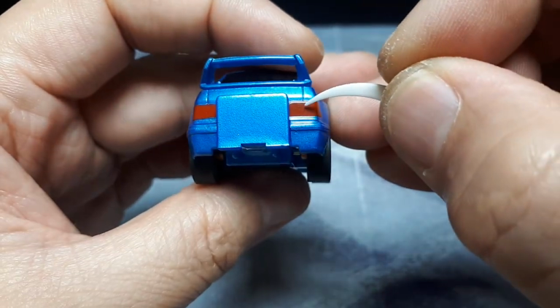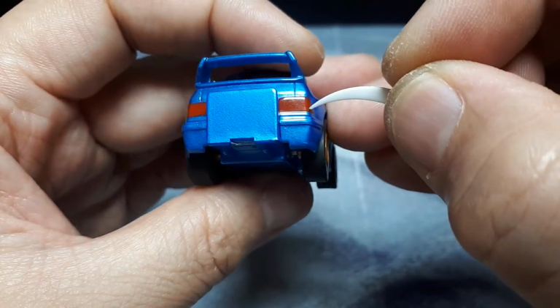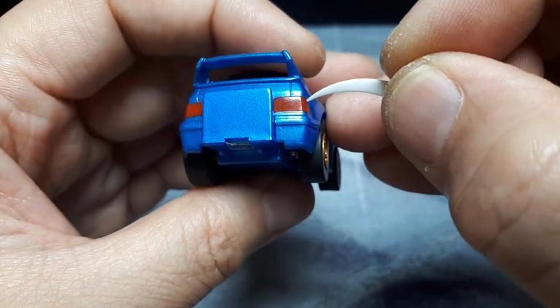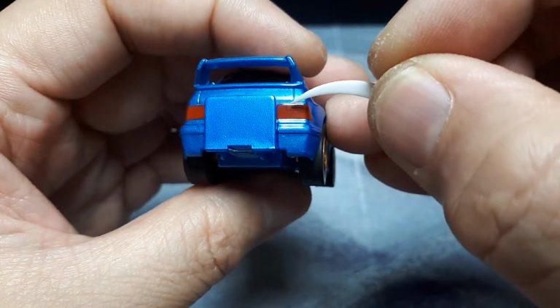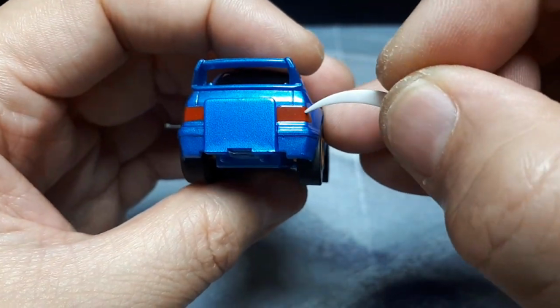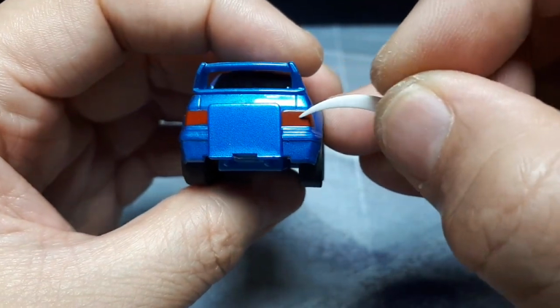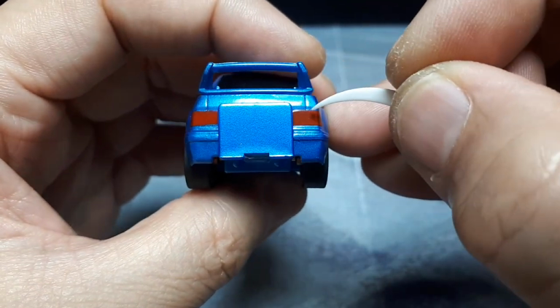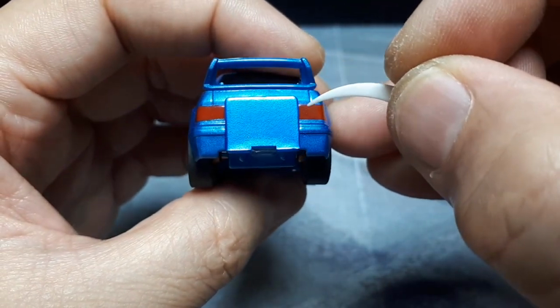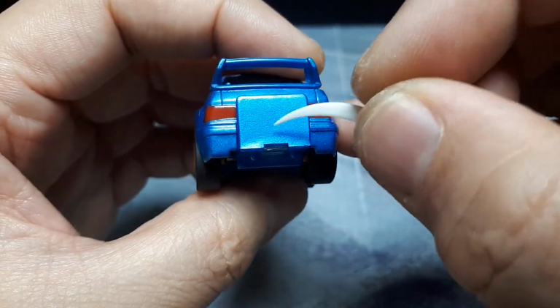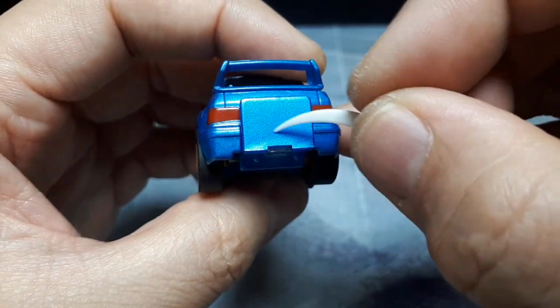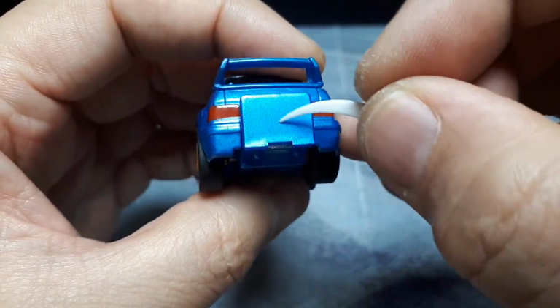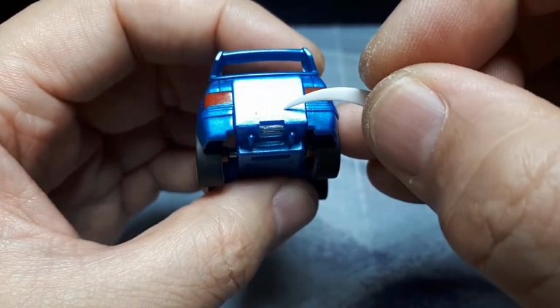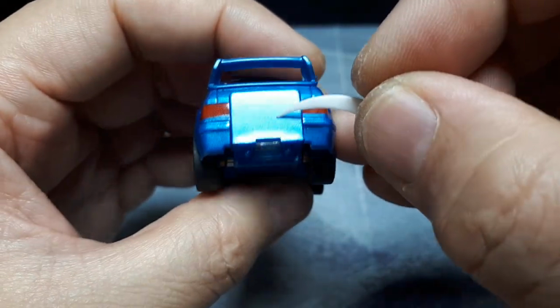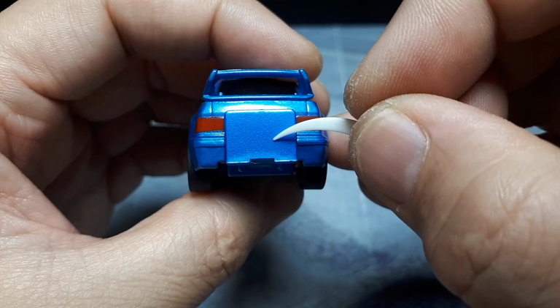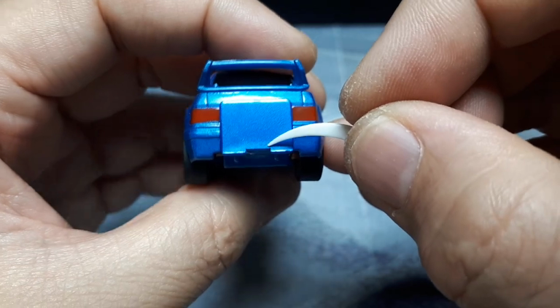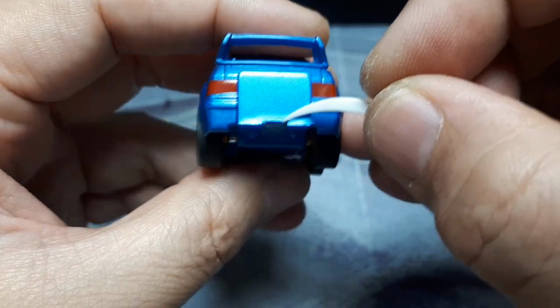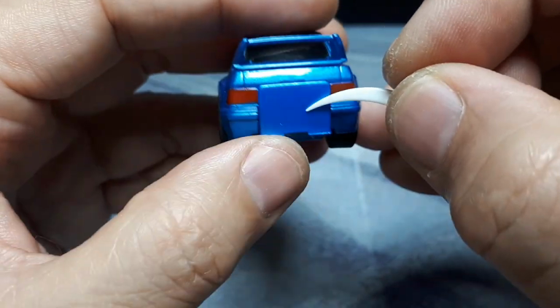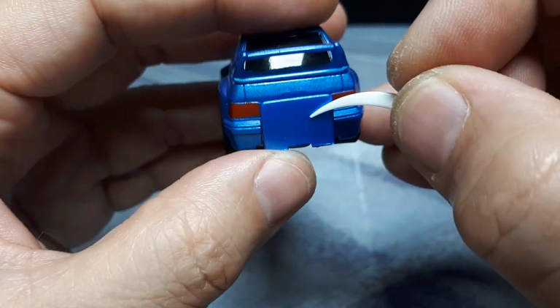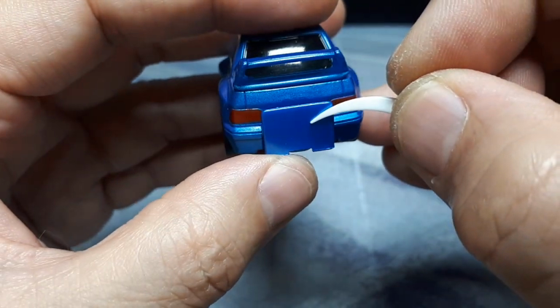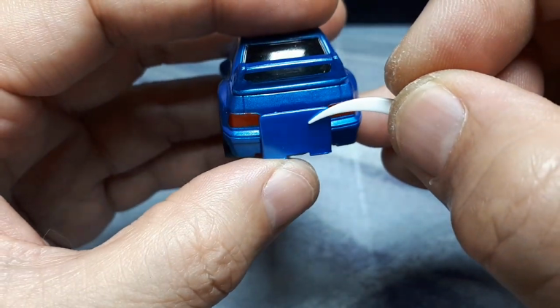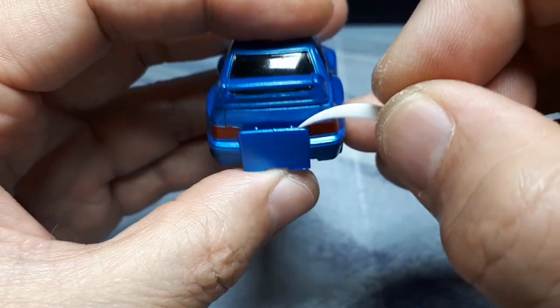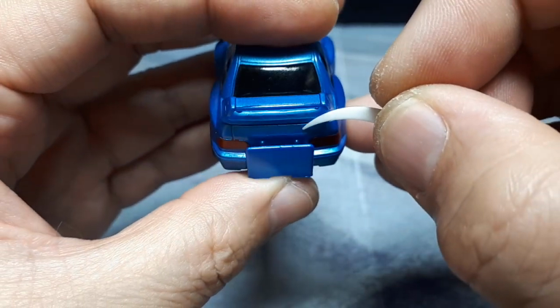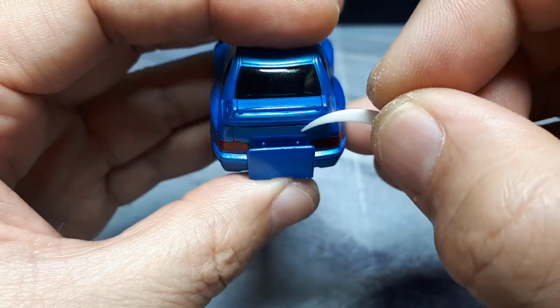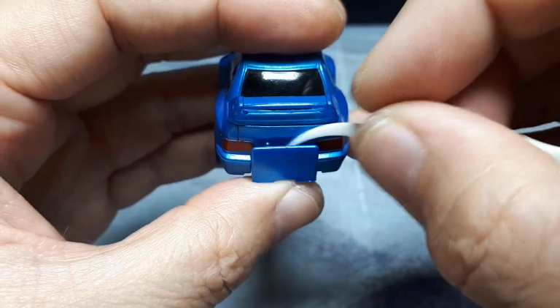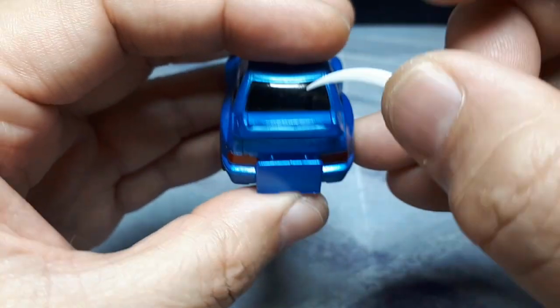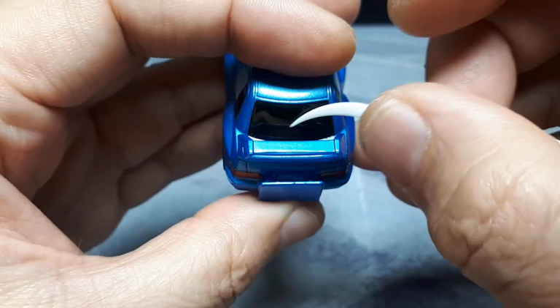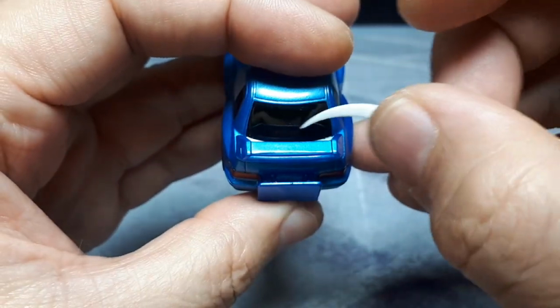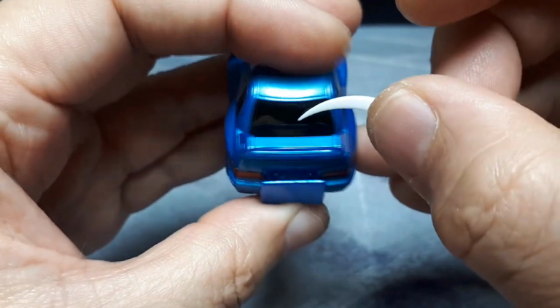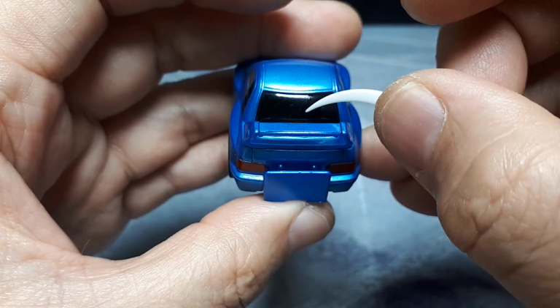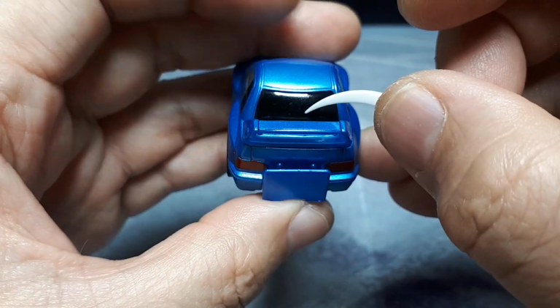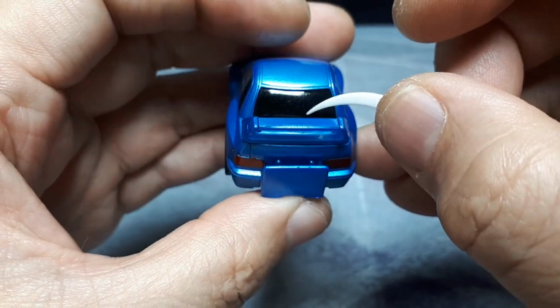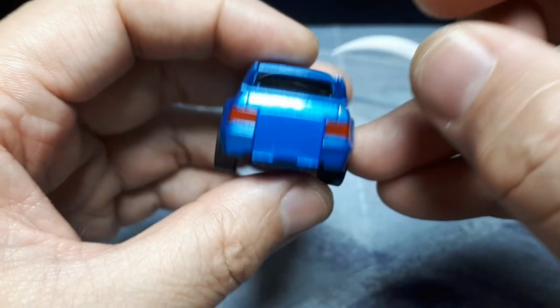Pretty plain taillights, but at least they're painted. And for some reason there's no sticker there — maybe it fell off from the previous owner or something. That's blacked out as well. Interesting.